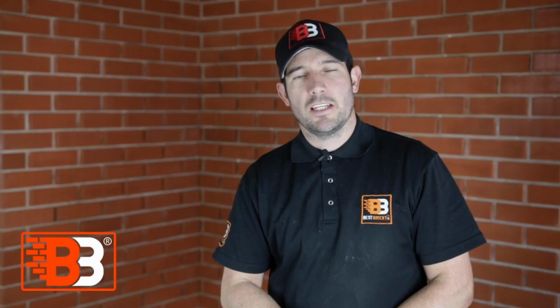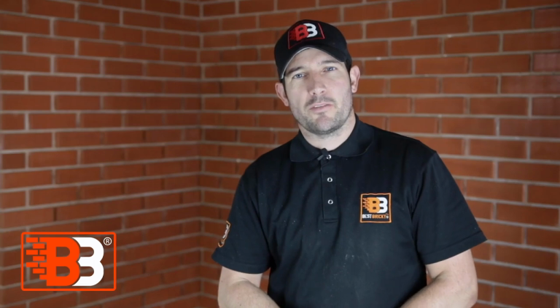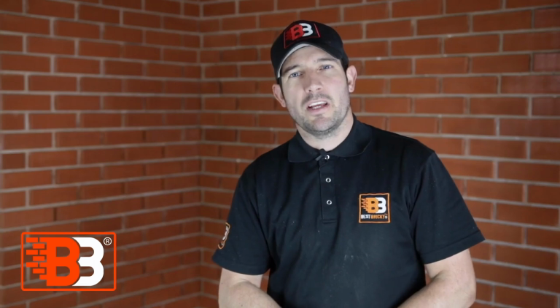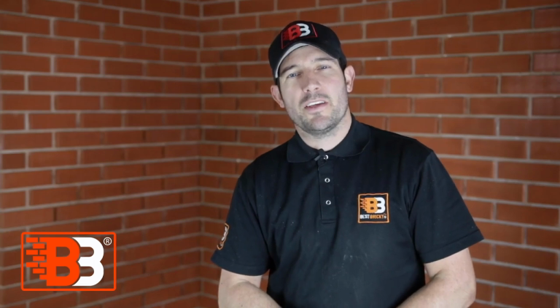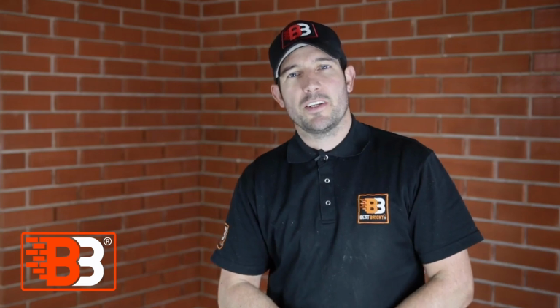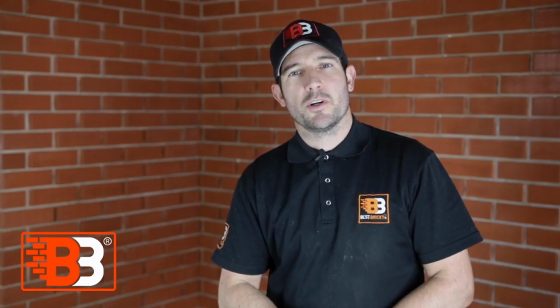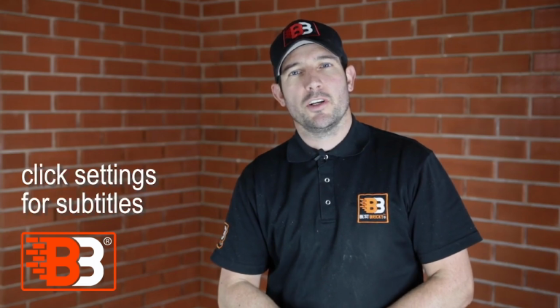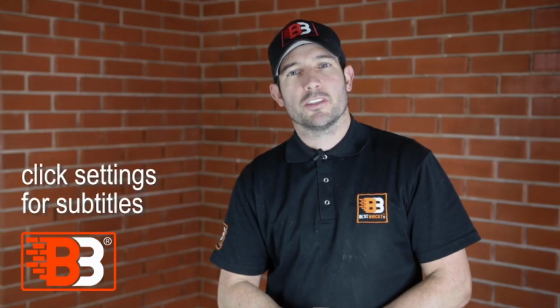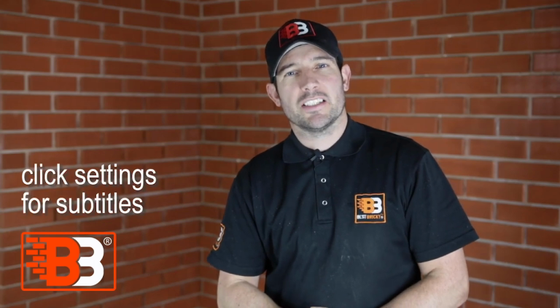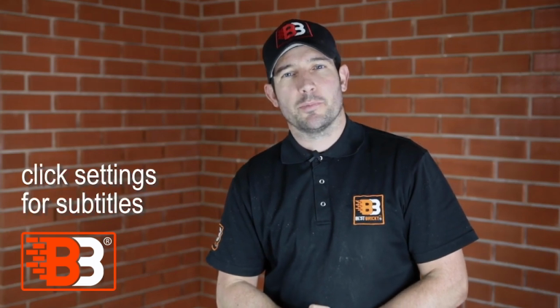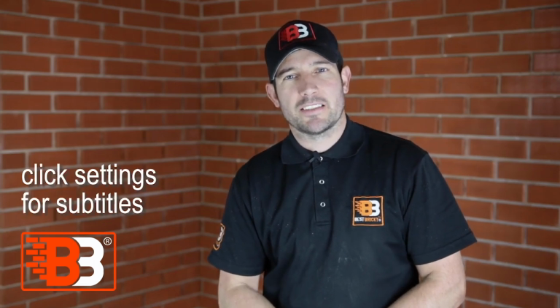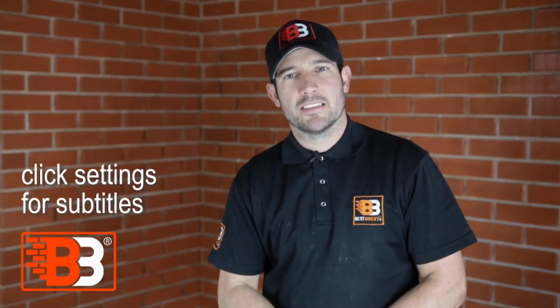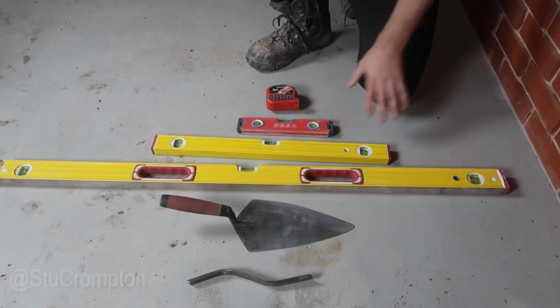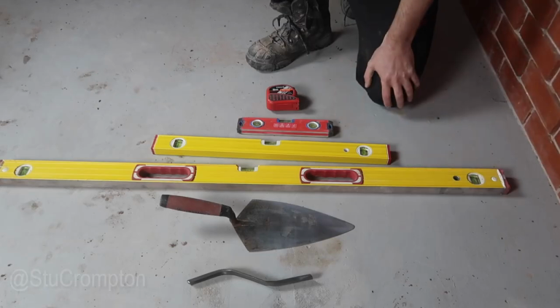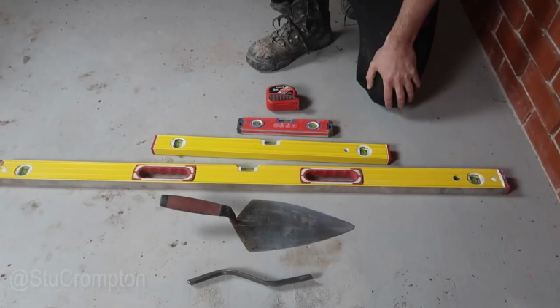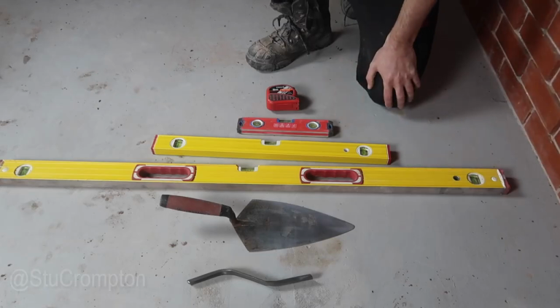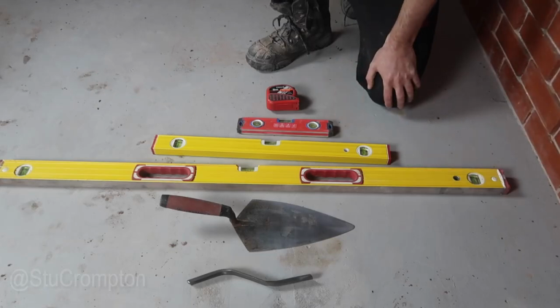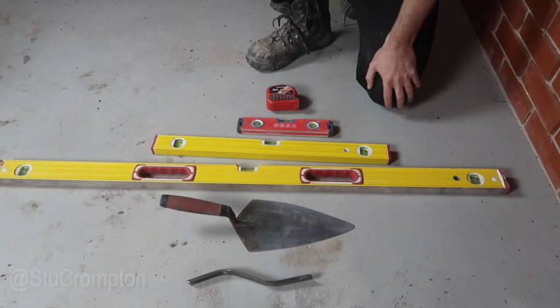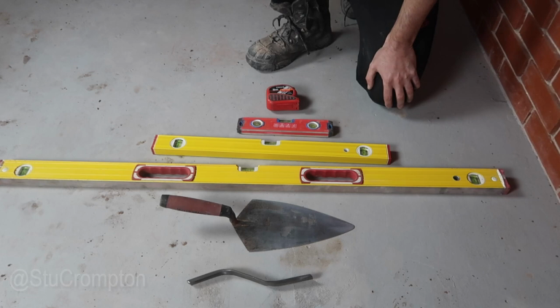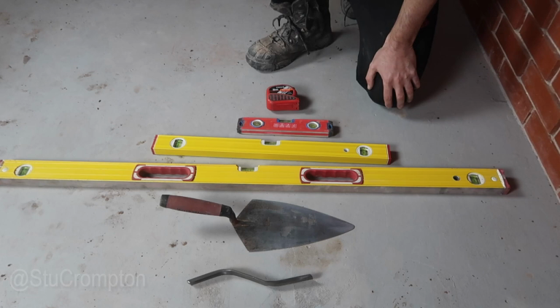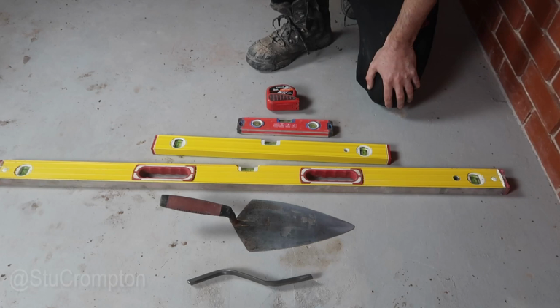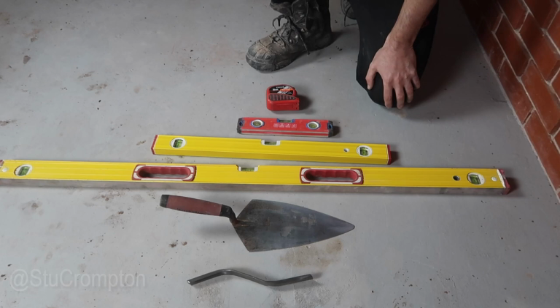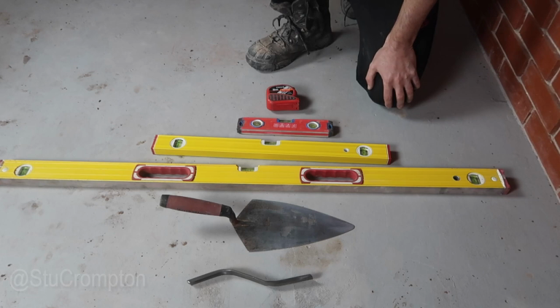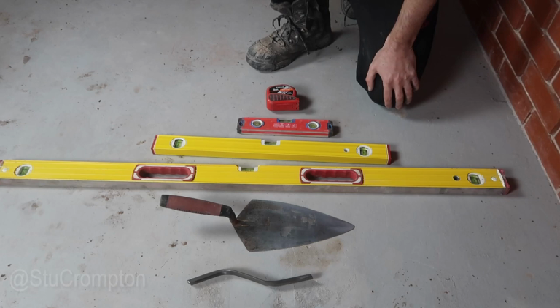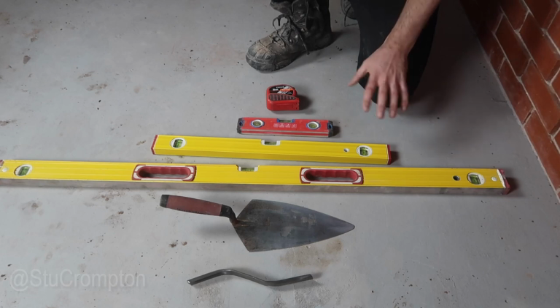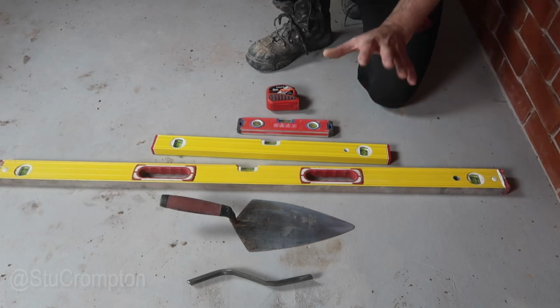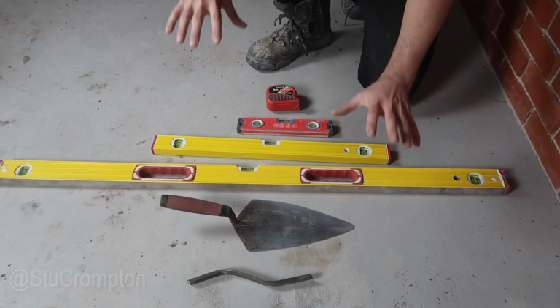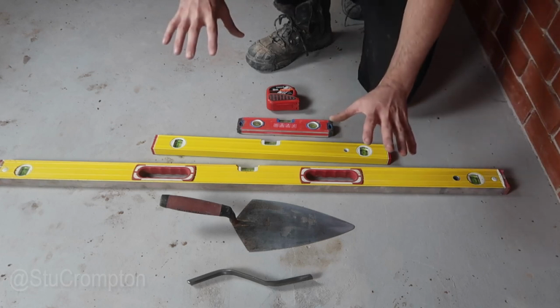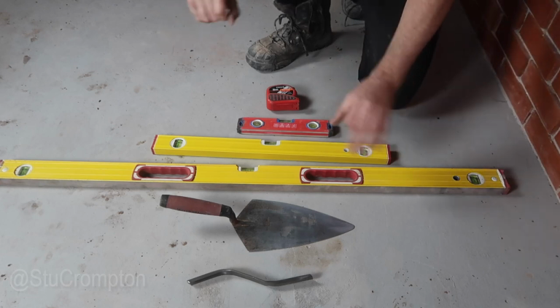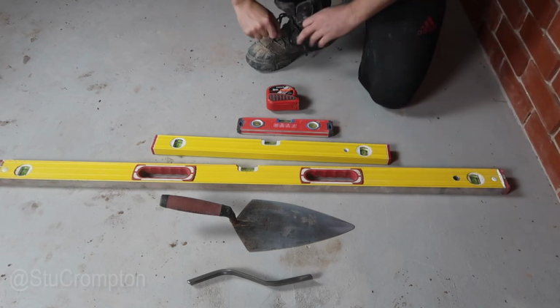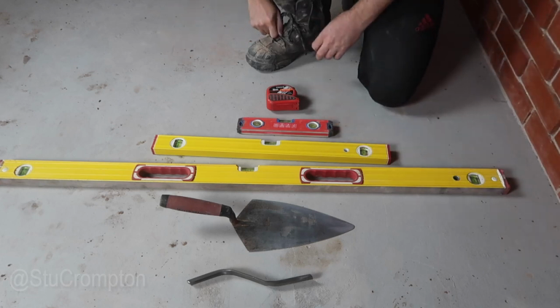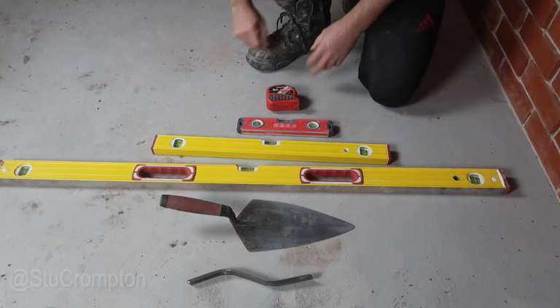Hello everyone. In this video we're going to learn how to lay some bricks. We're going to need some tools, obviously, to do some bricklaying. This is going to be the bare minimum that you need to get us going.